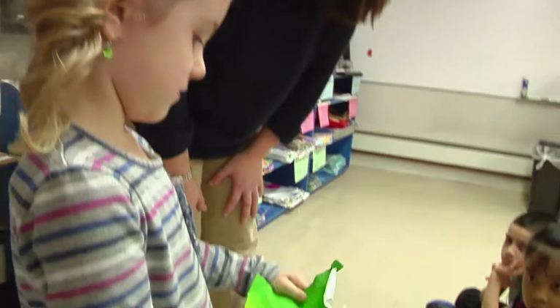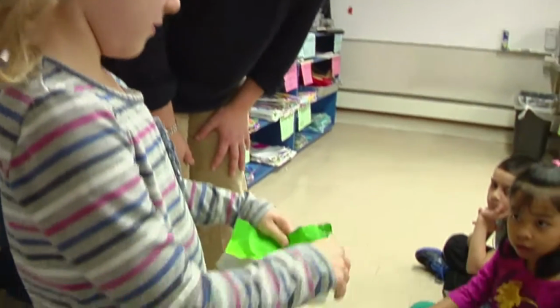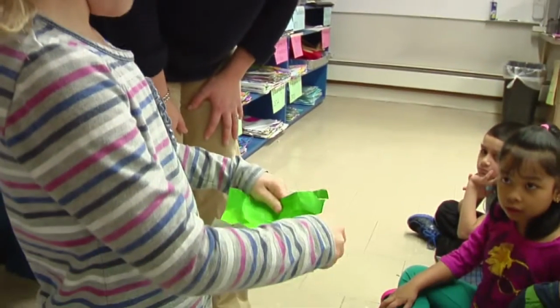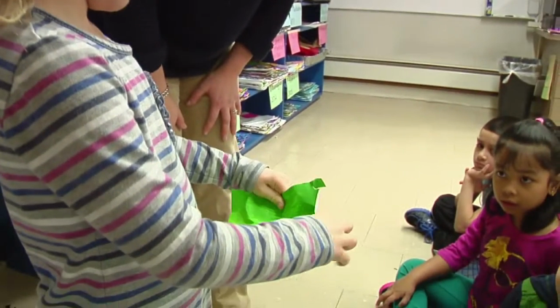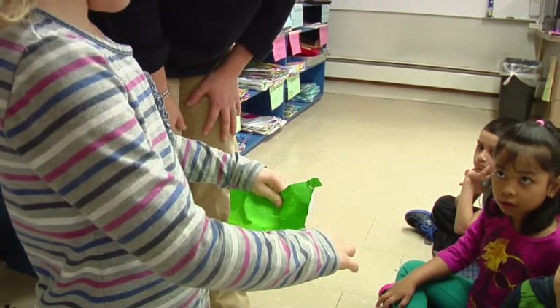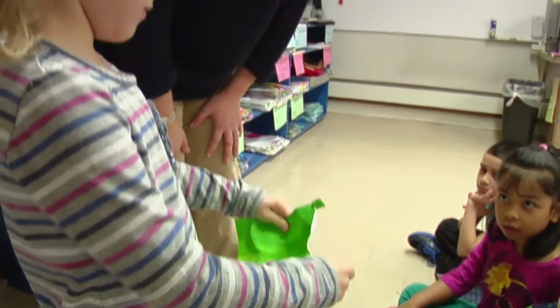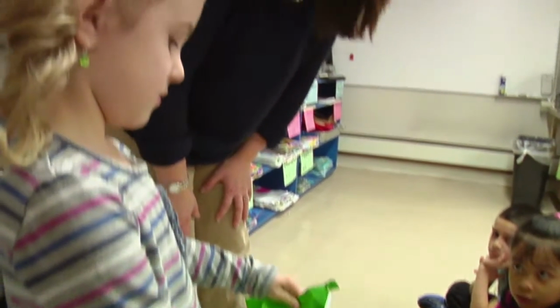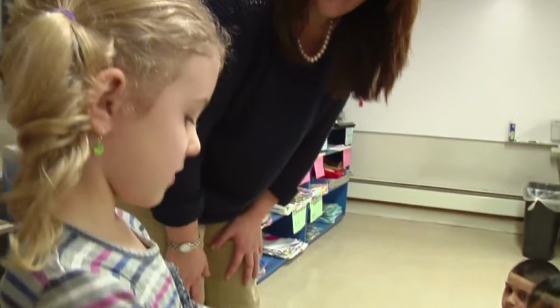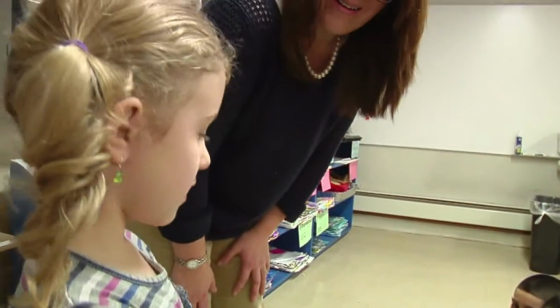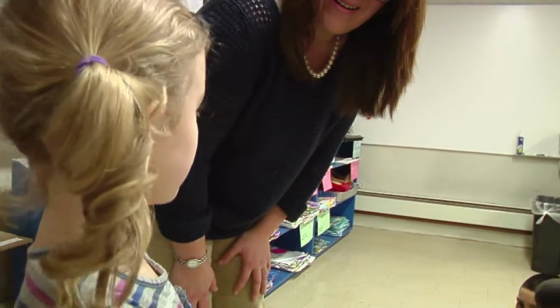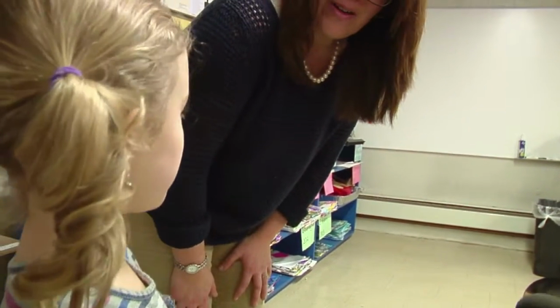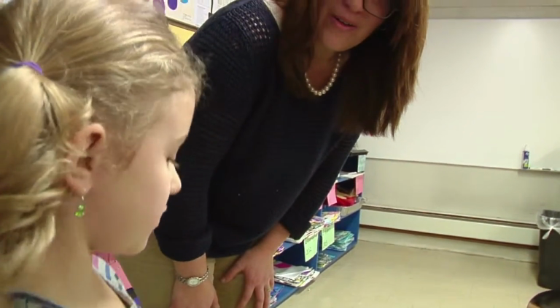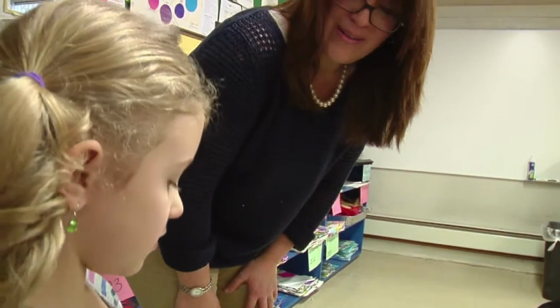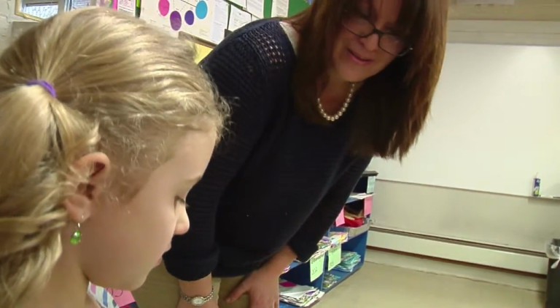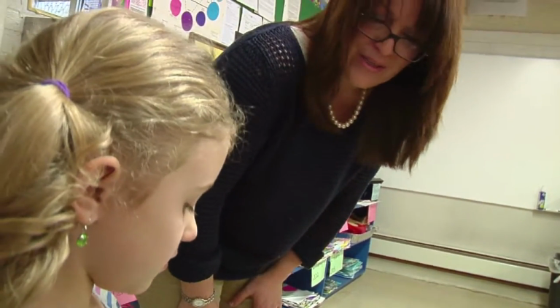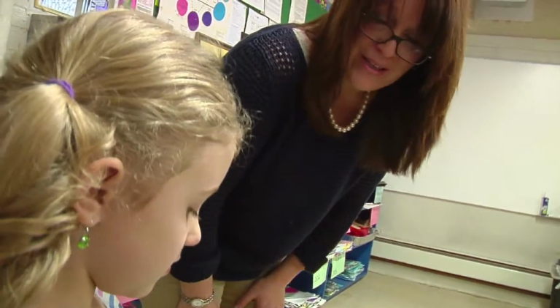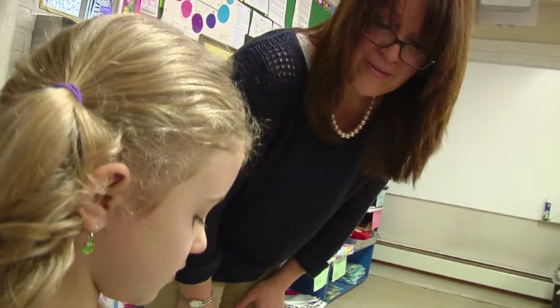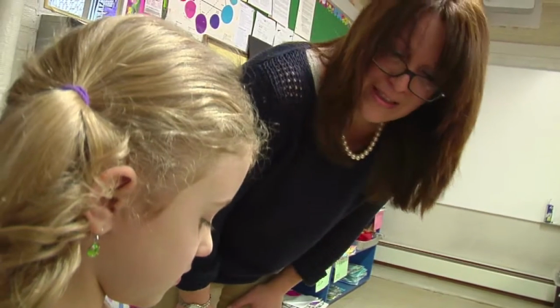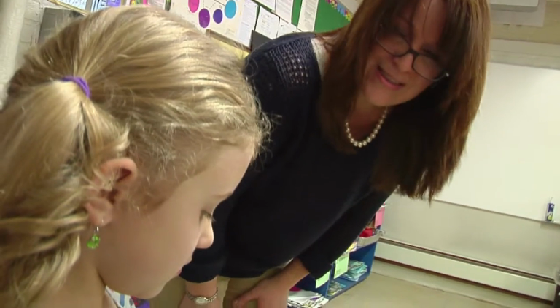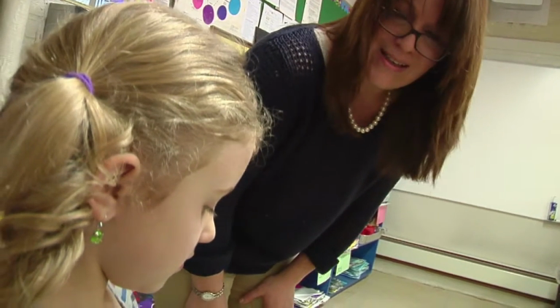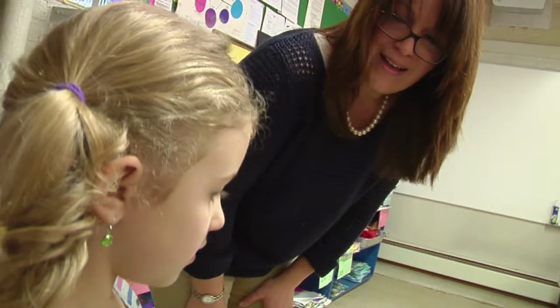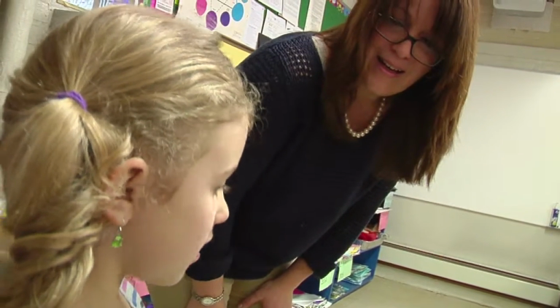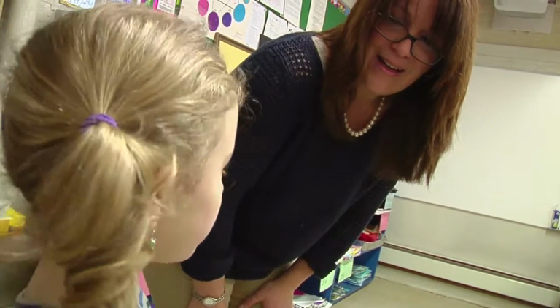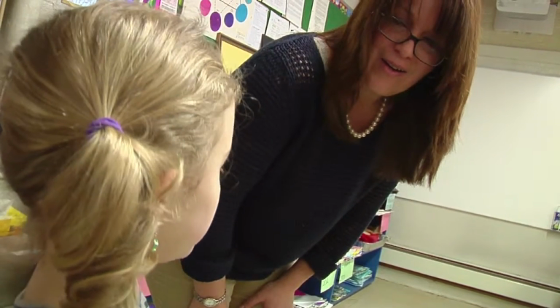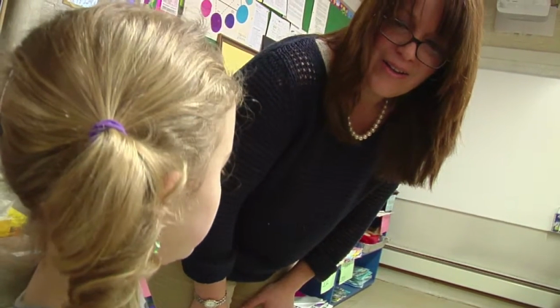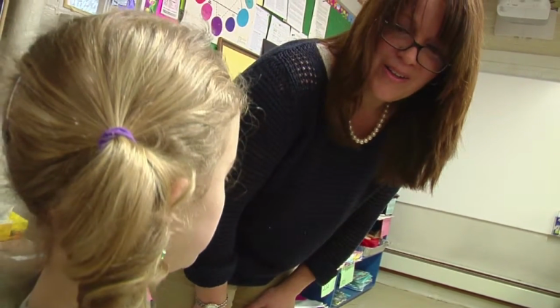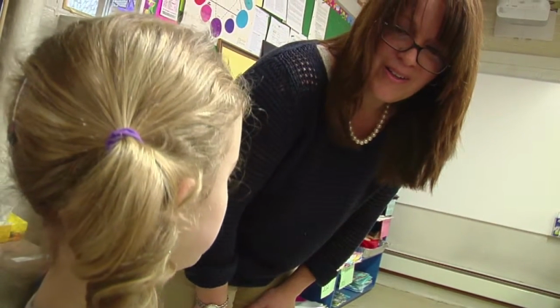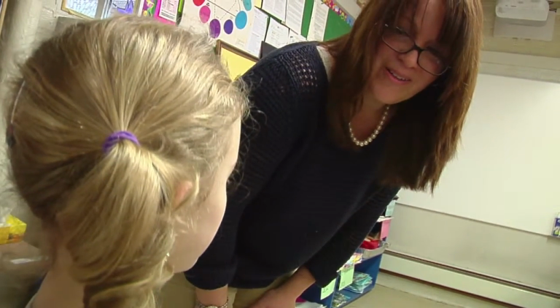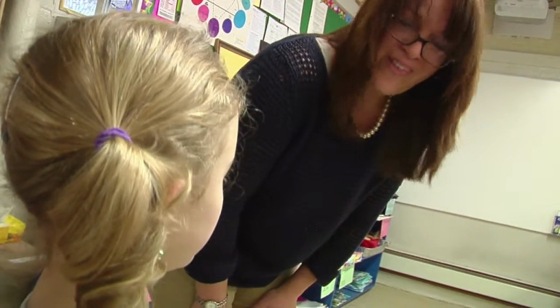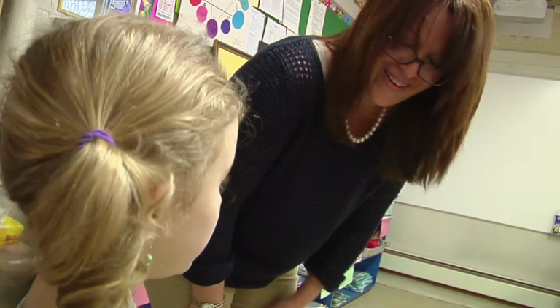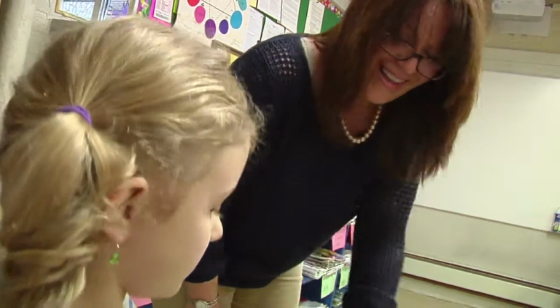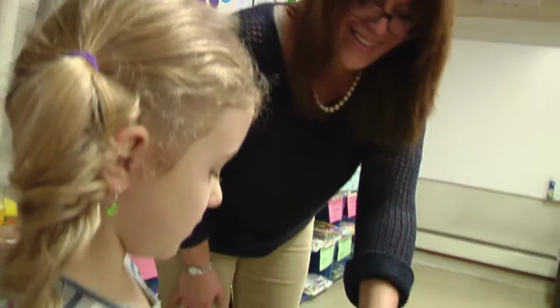Katie, what did you do to the square? Crumble. Can you say a full sentence? I crumpled the paper. Very good. Thank you.